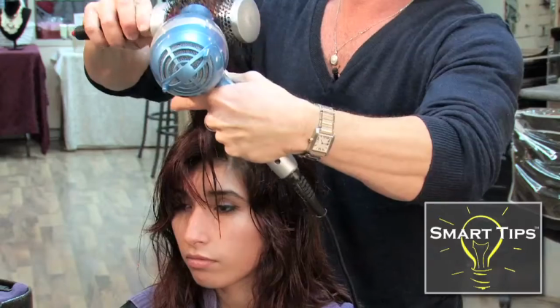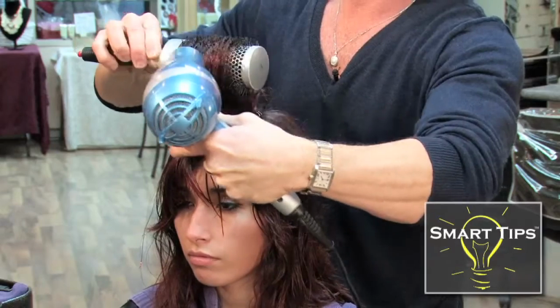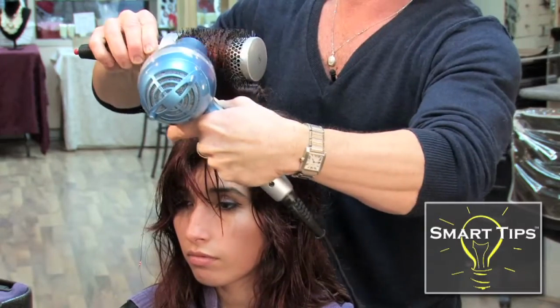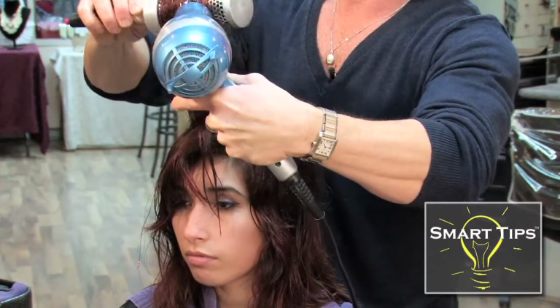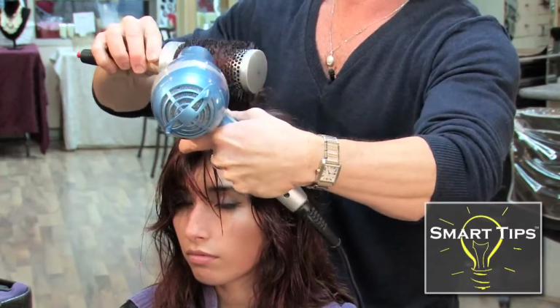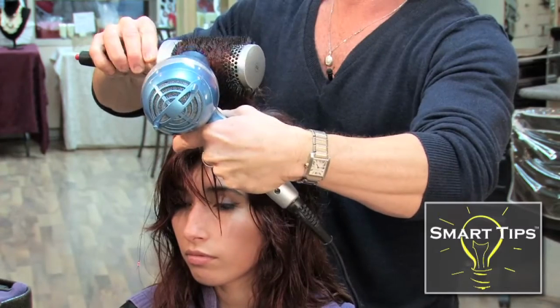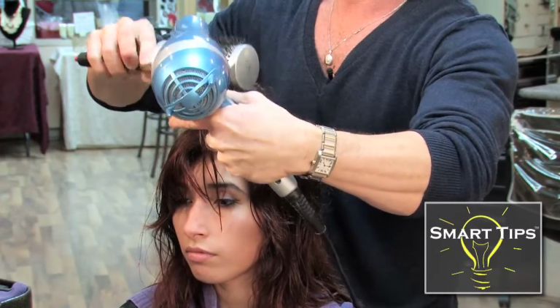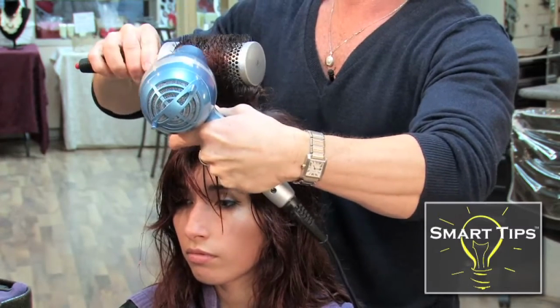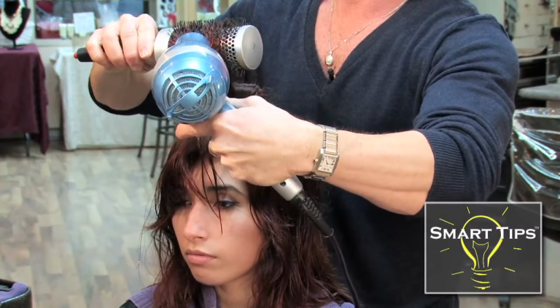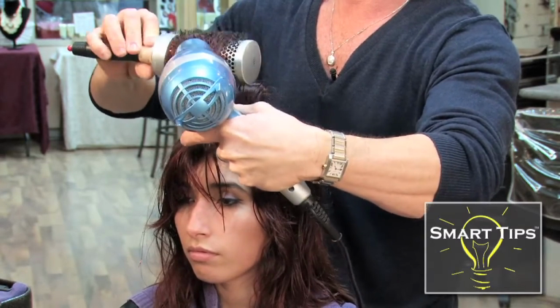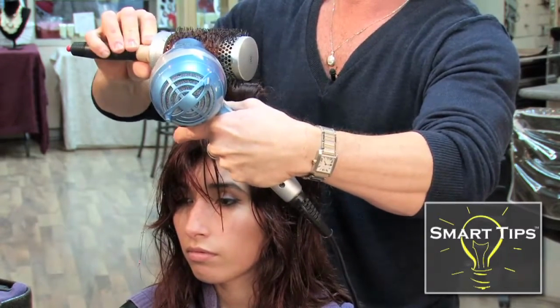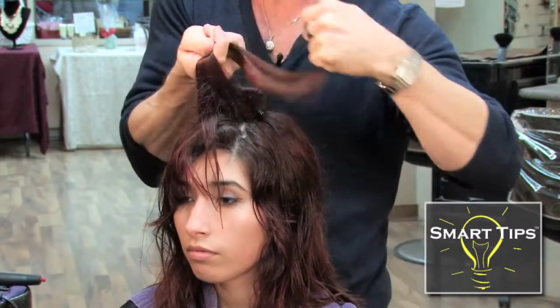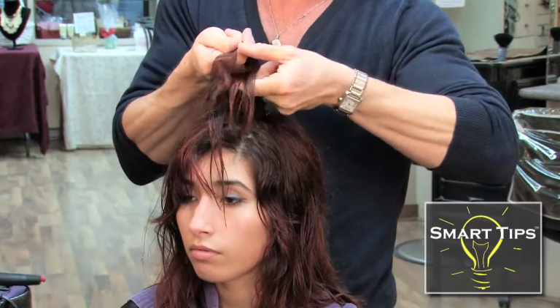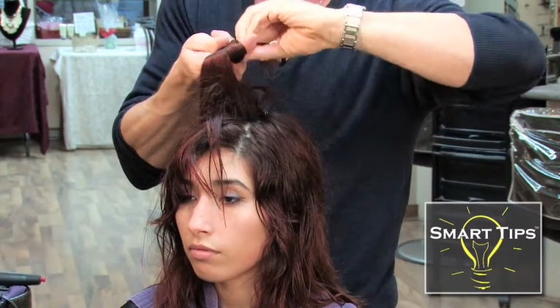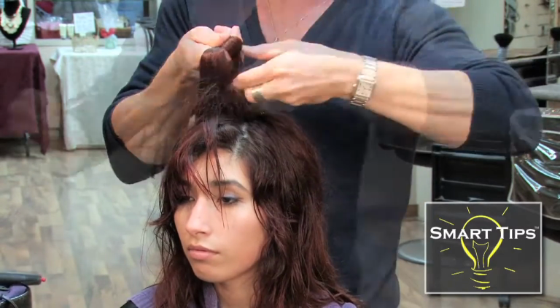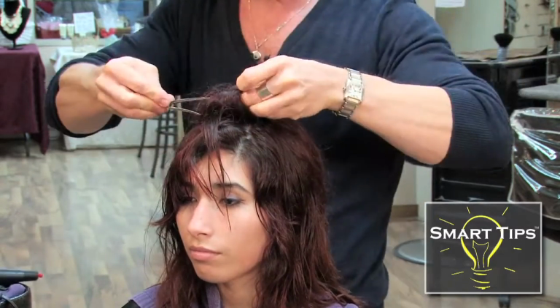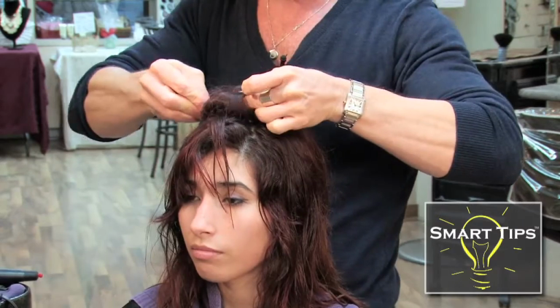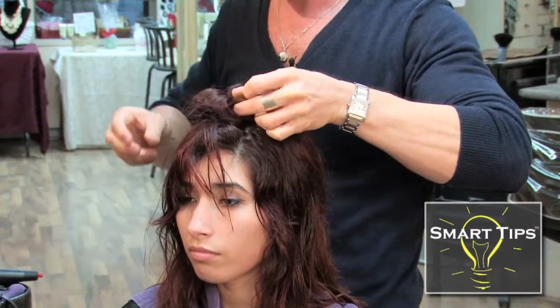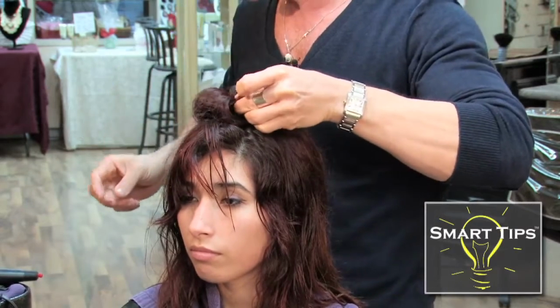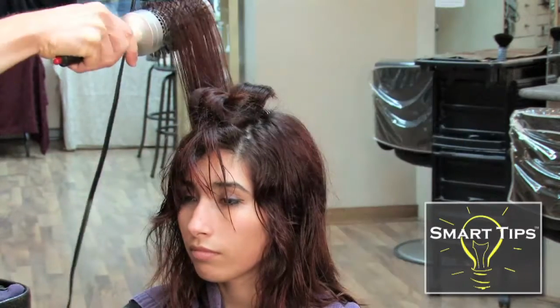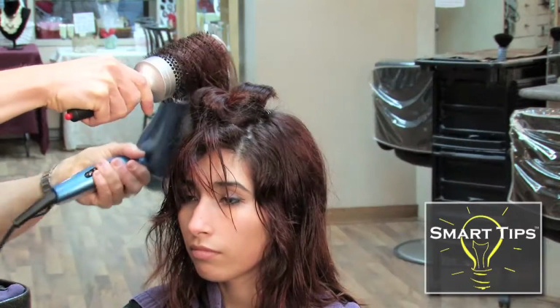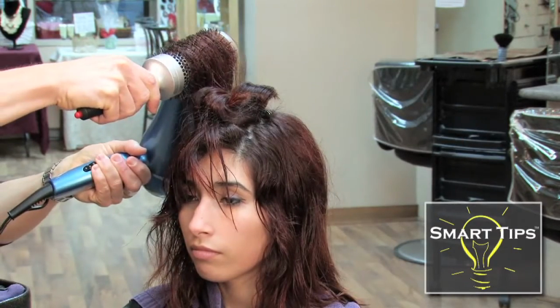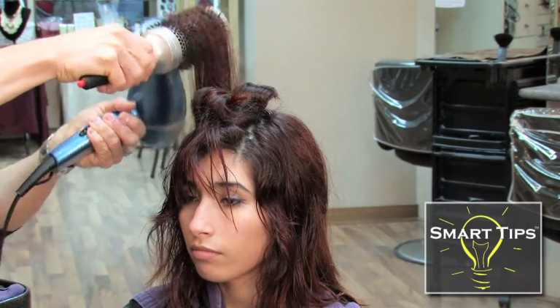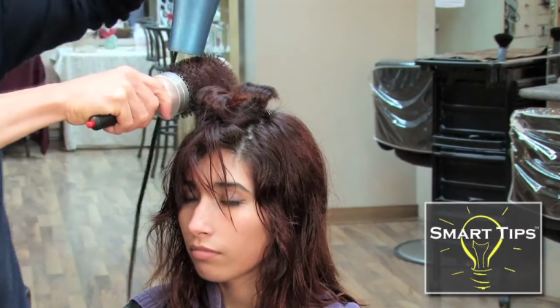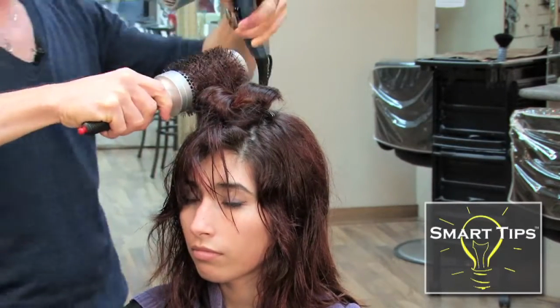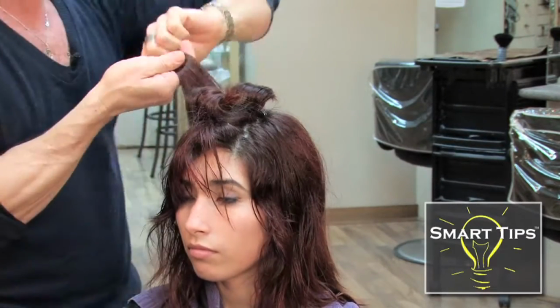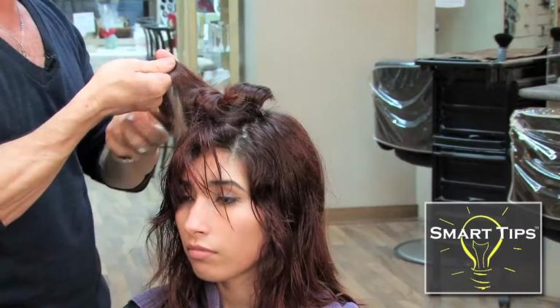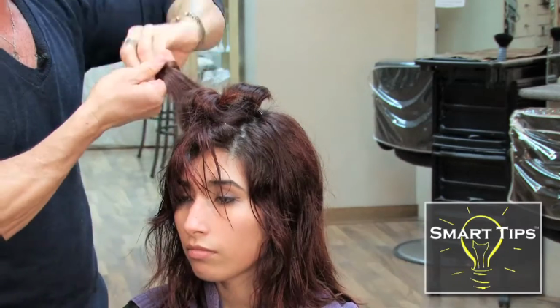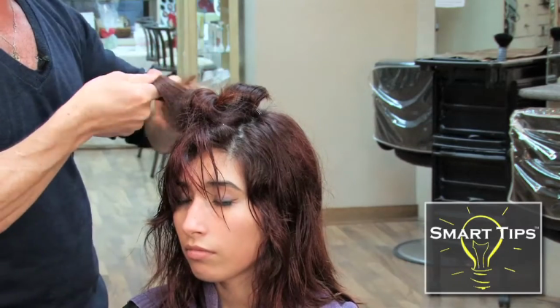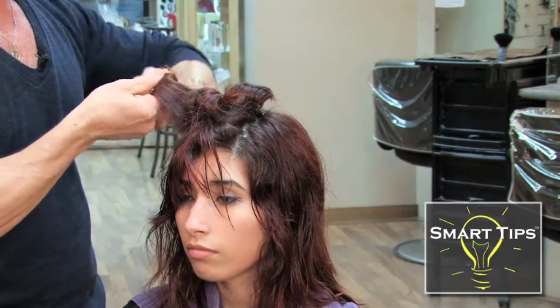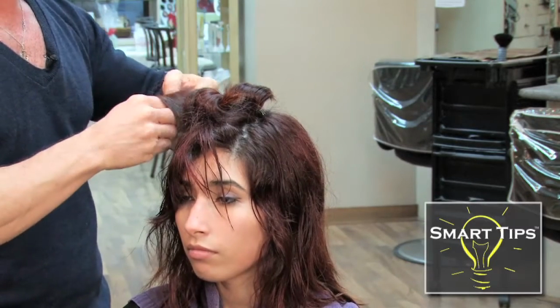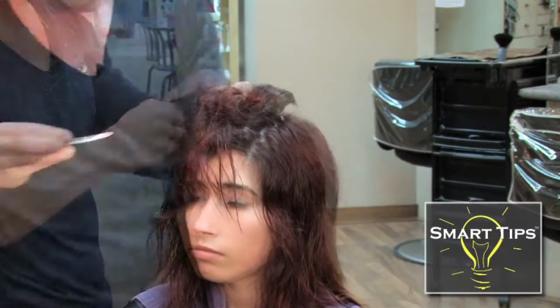For this technique you want to start at the crown of the head. Once you've blow dried your first section, you want to curl it around your finger, take a clippy and clip that section, and move to the next. You'll continue to do that from section to section until you've done the entire head.